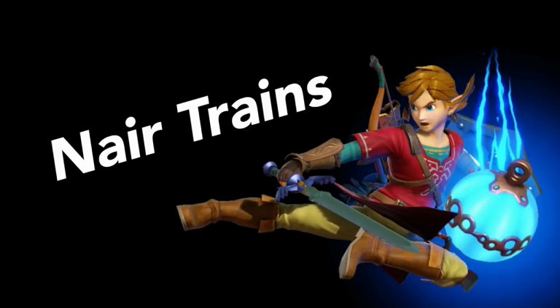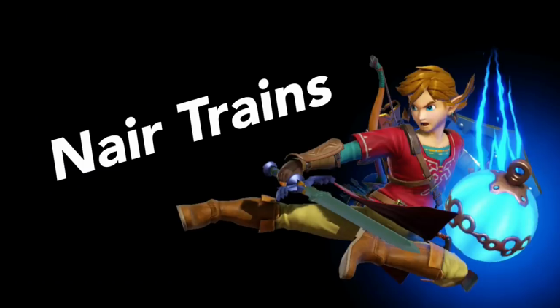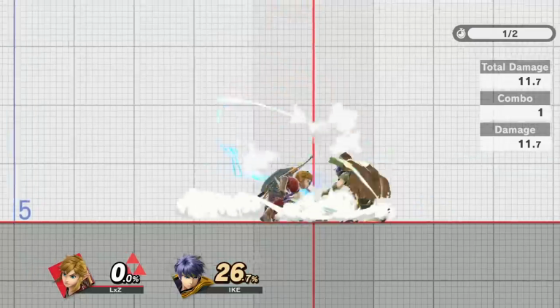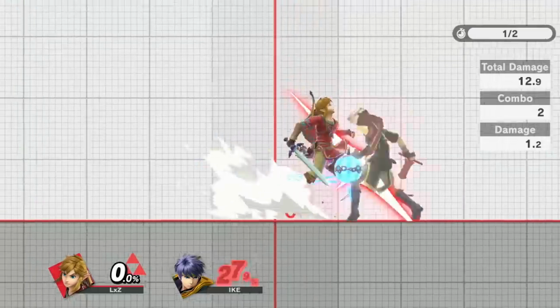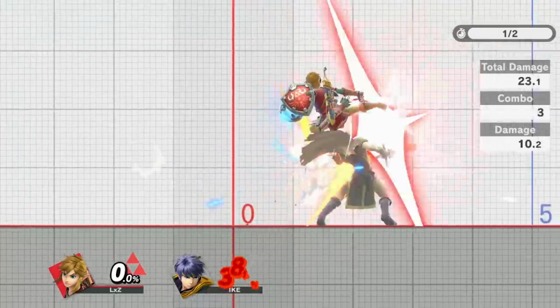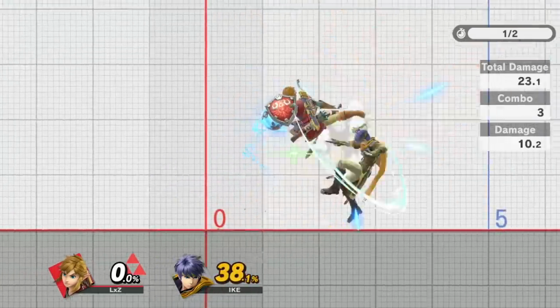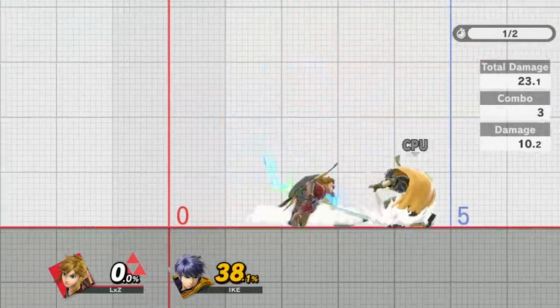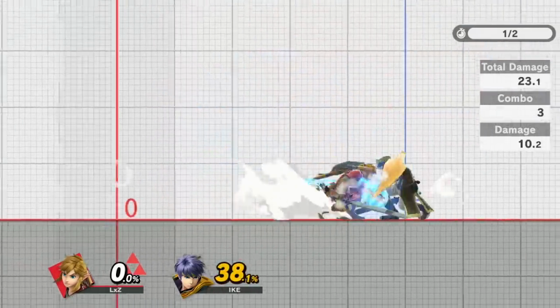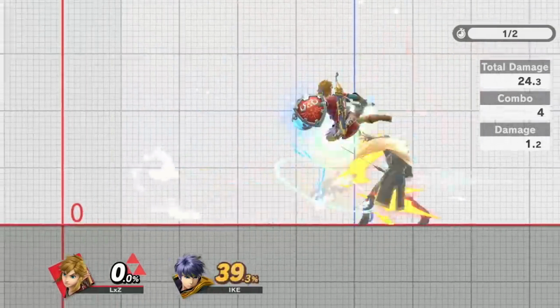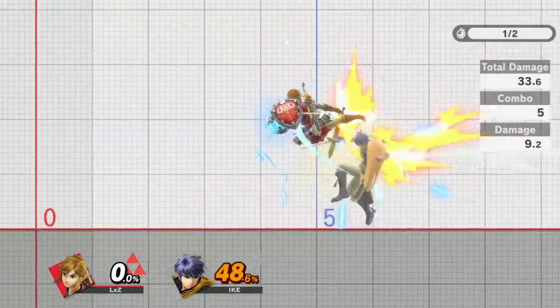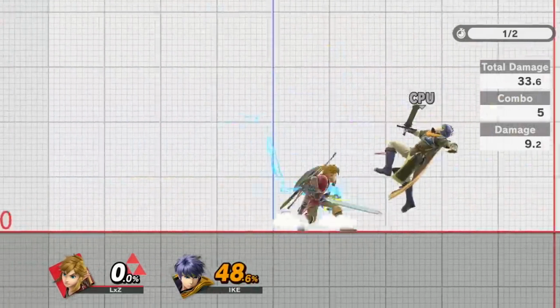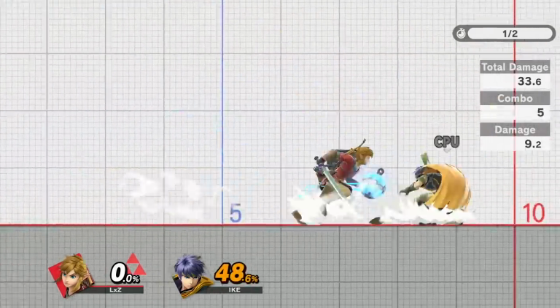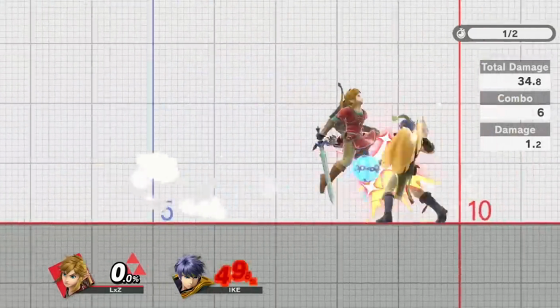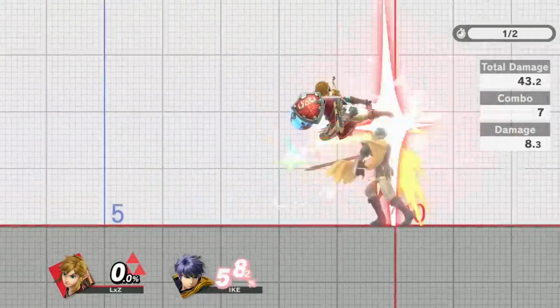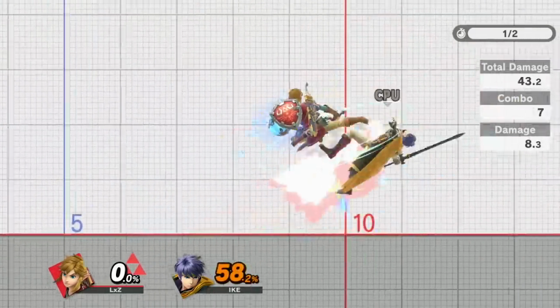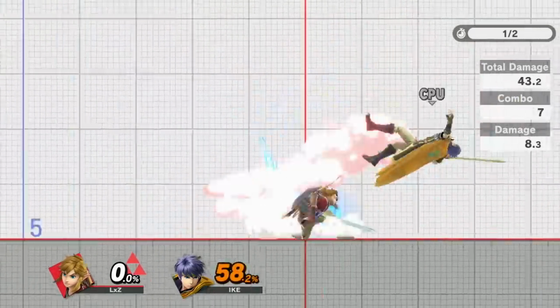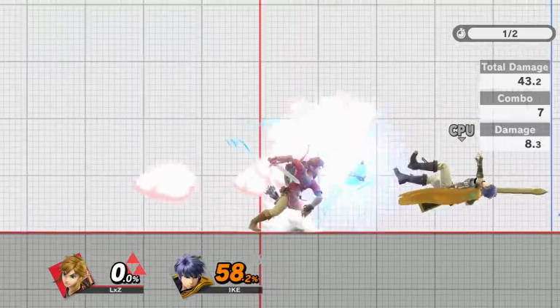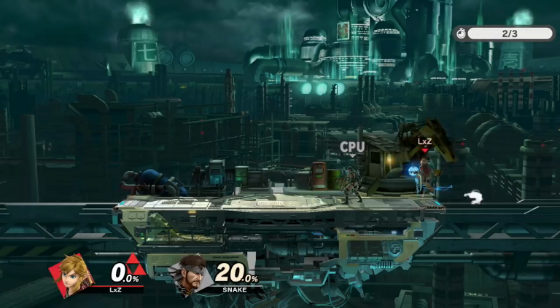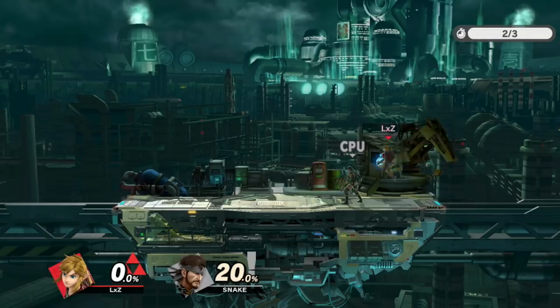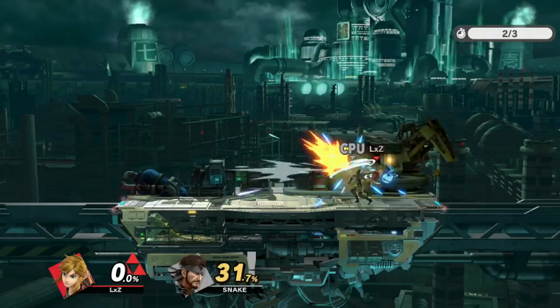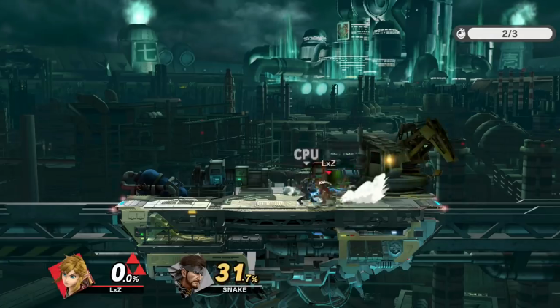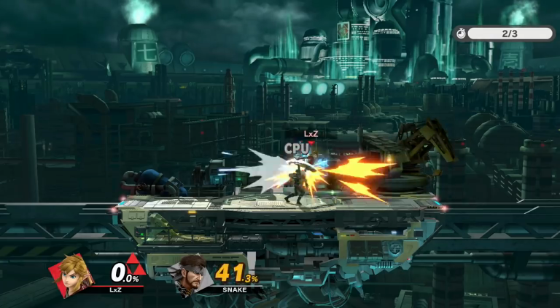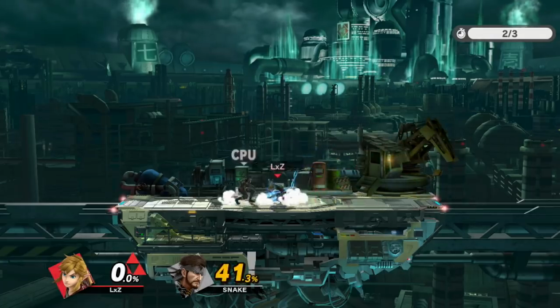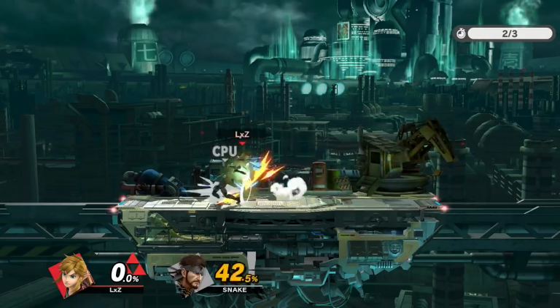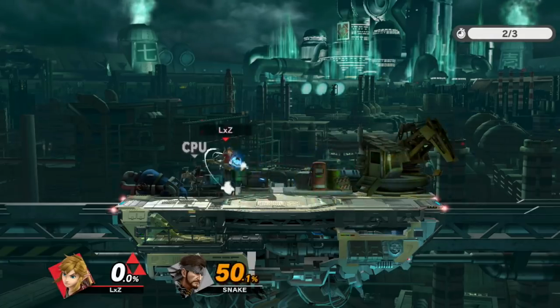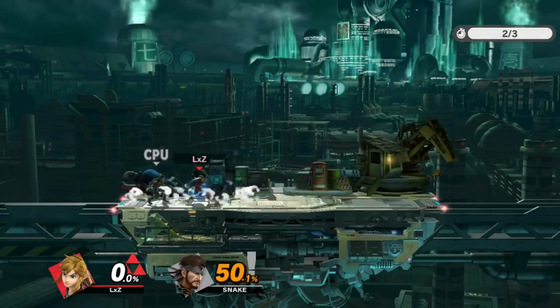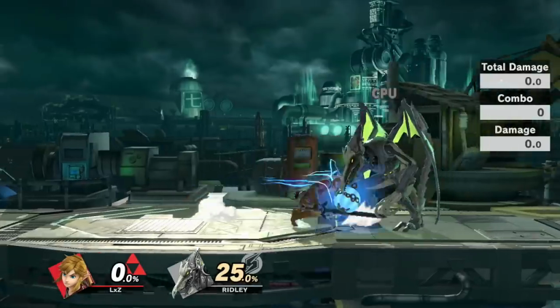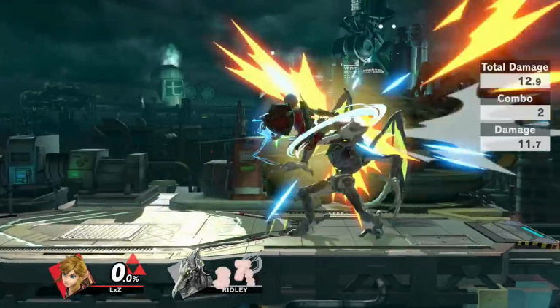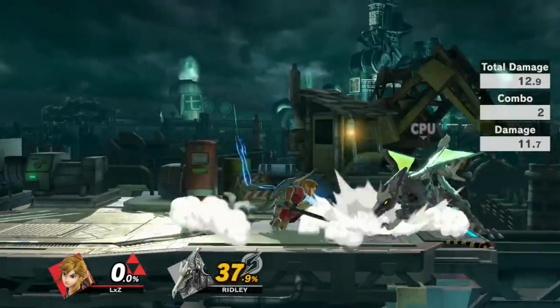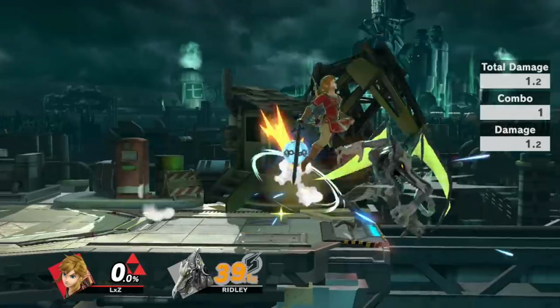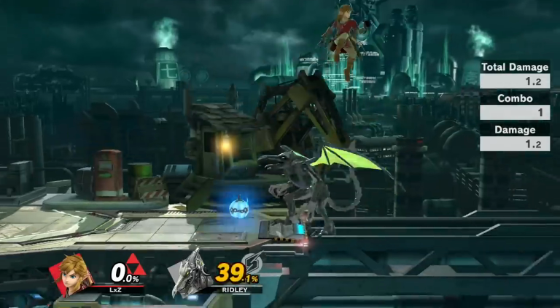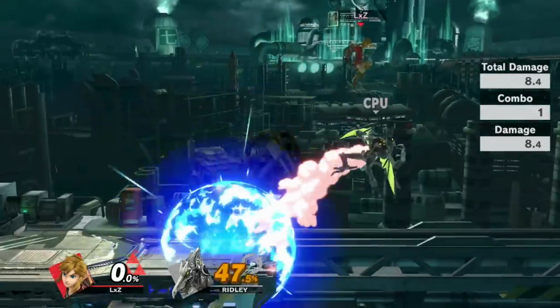Nair Trains are one of Link's strongest combos at low percent. They deal incredible damage, carry opponents across the stage, and can lead into some really early kills.